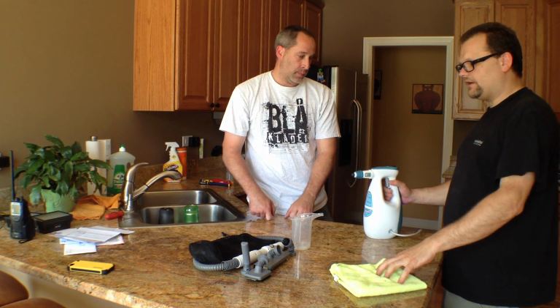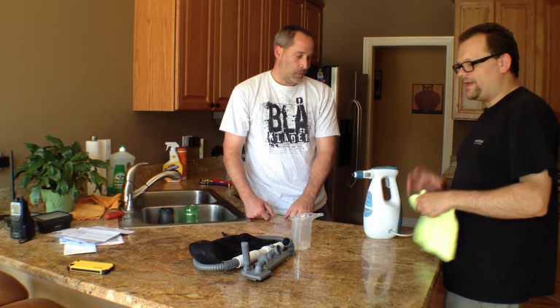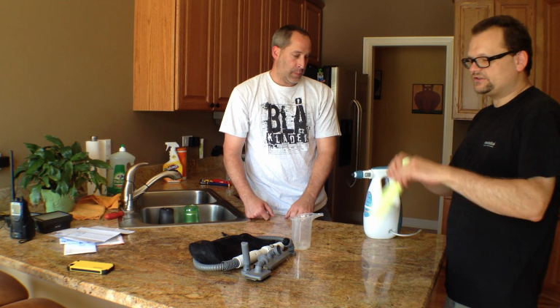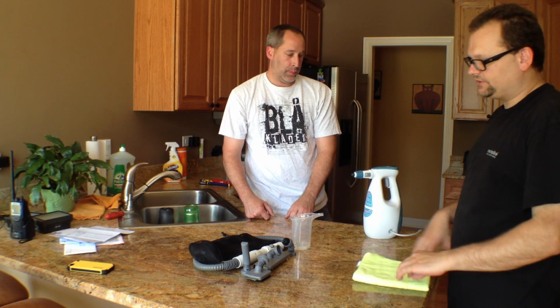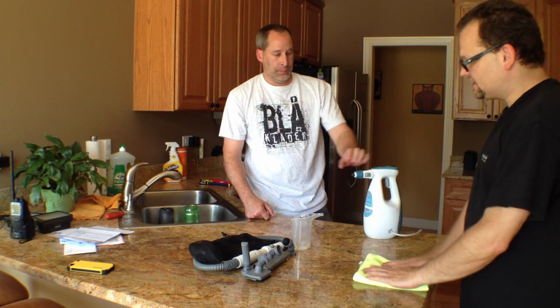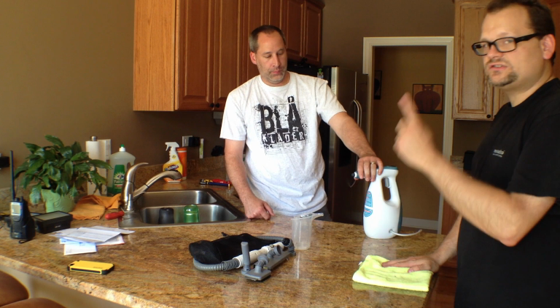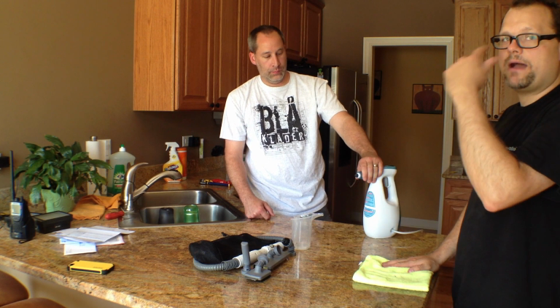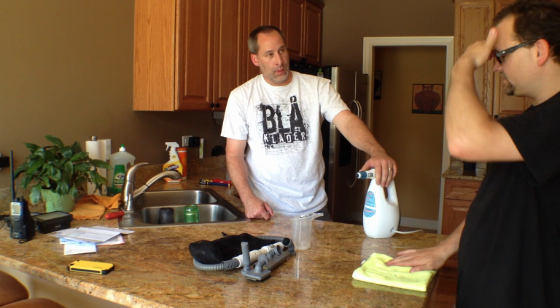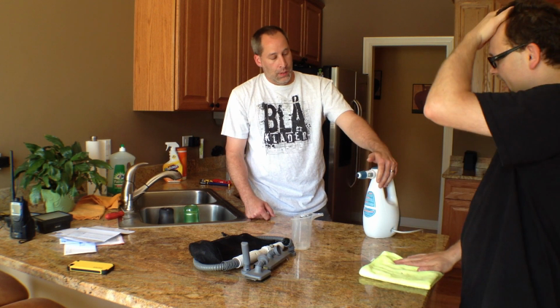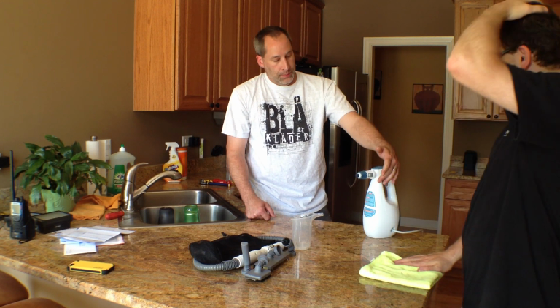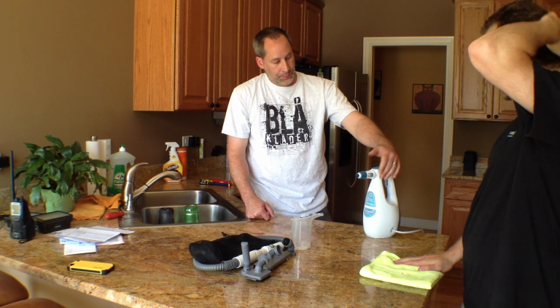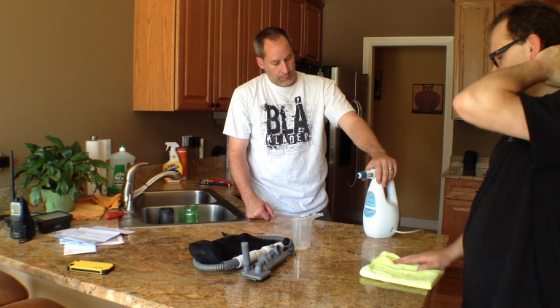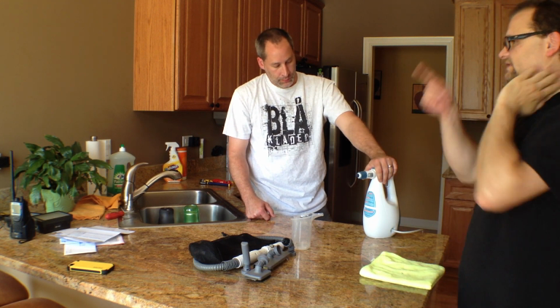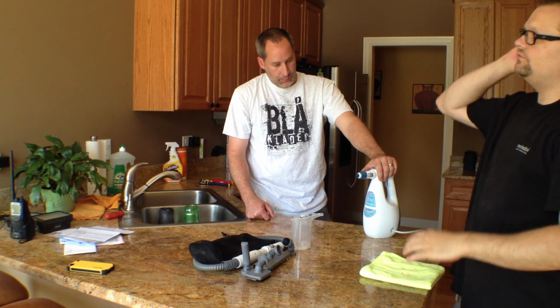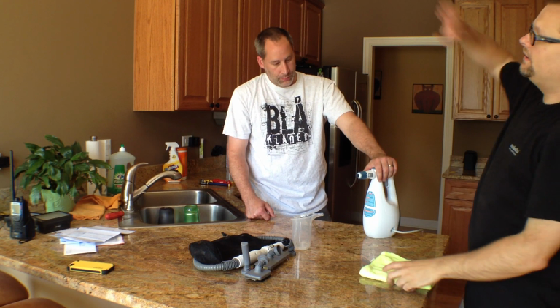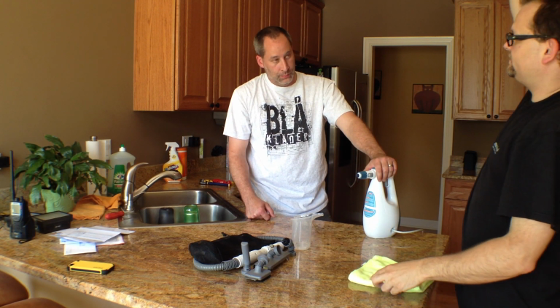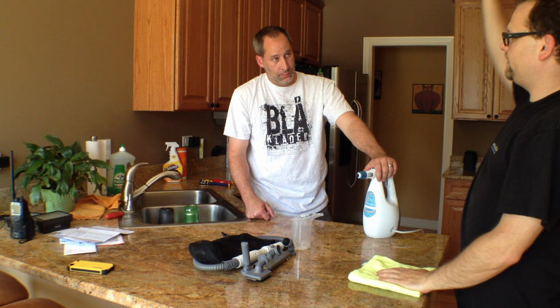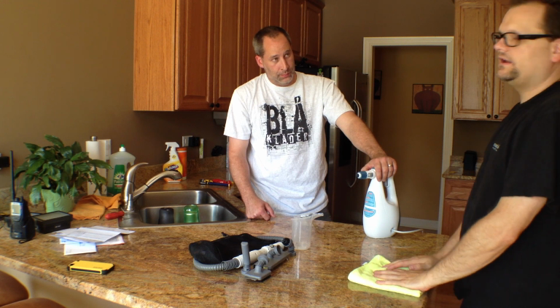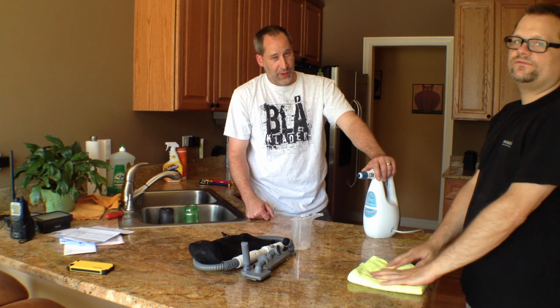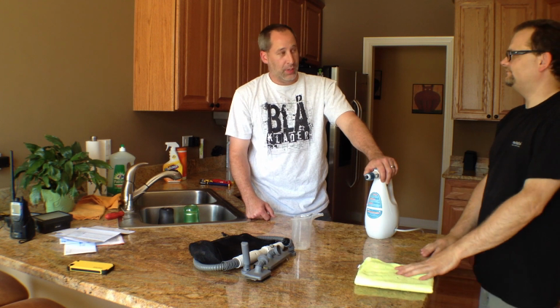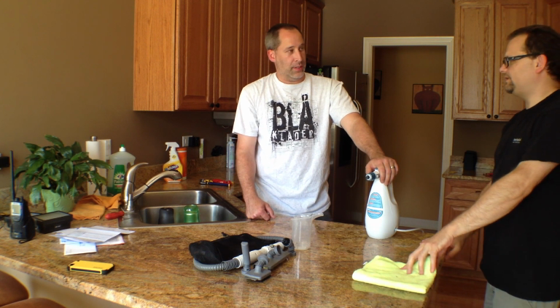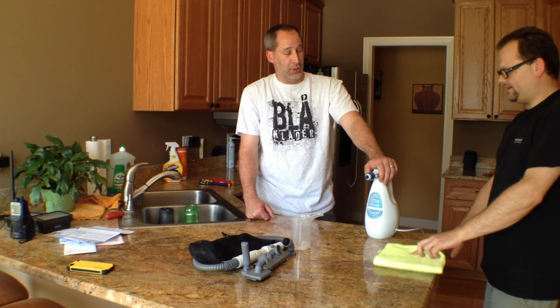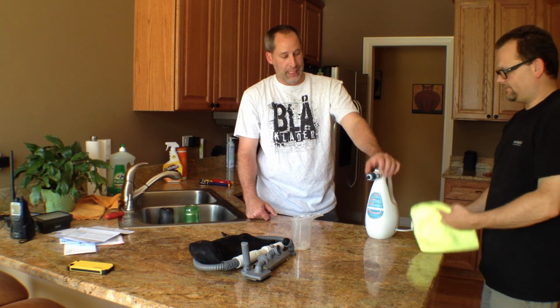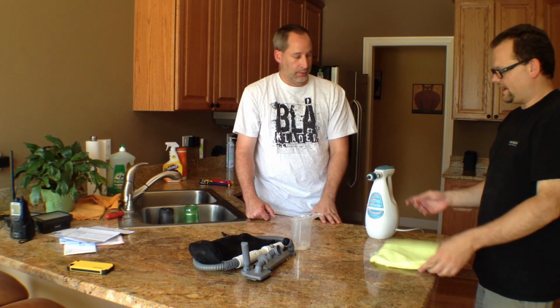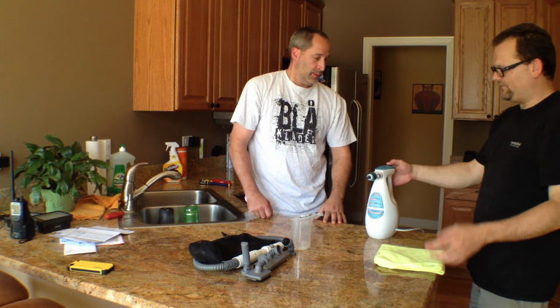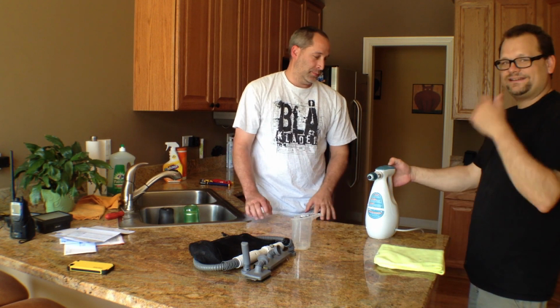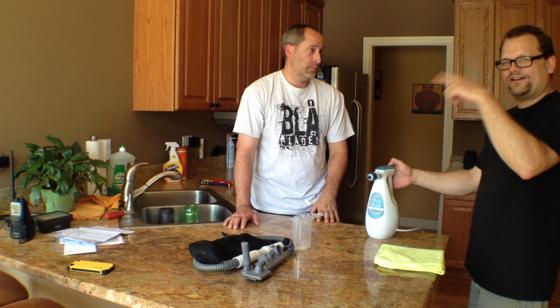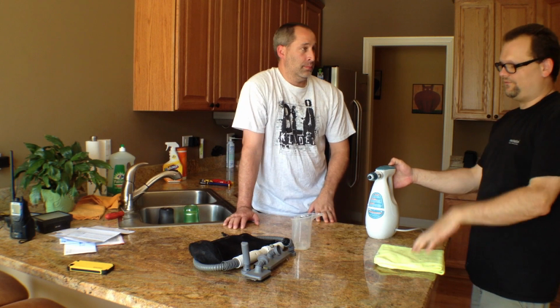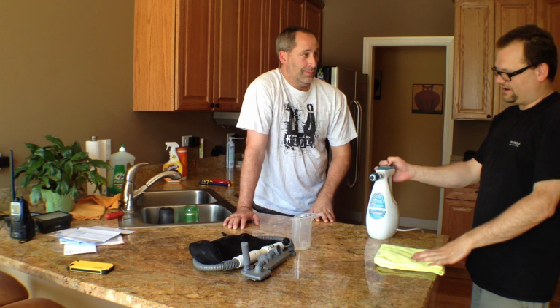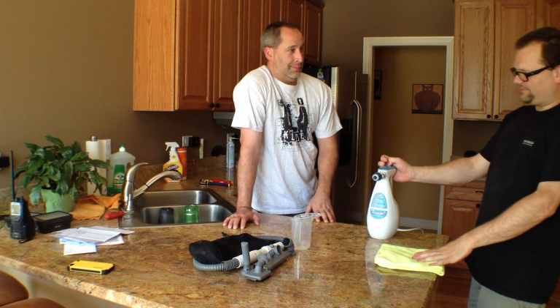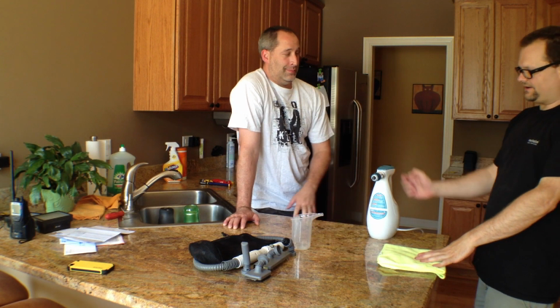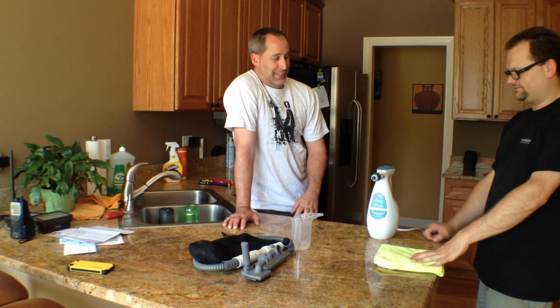Check it out — check out Black & Decker, check out their new cleaning stuff. We're also doing a mop that we're going to show you guys — it's really good stuff. Get to us on Twitter, Facebook, and all the goodies. And if you want, Eric will come over and clean your house with the Black & Decker.